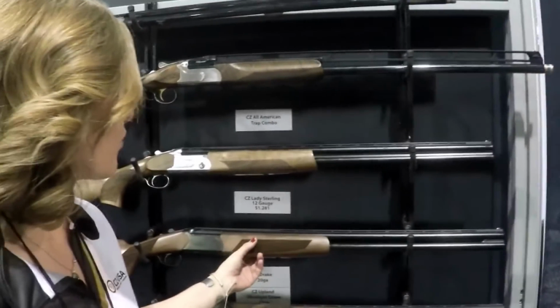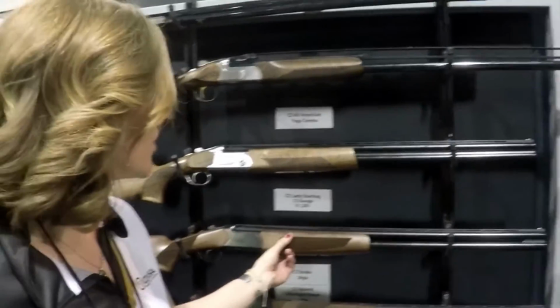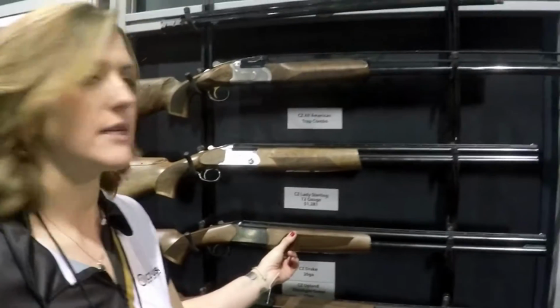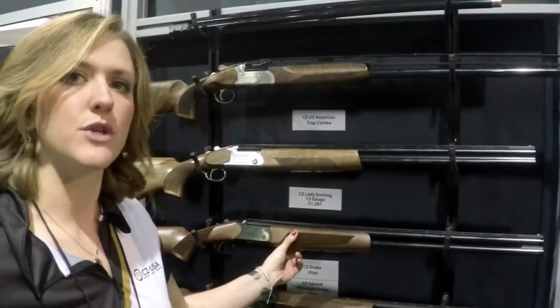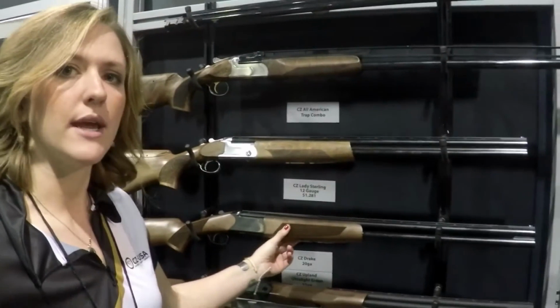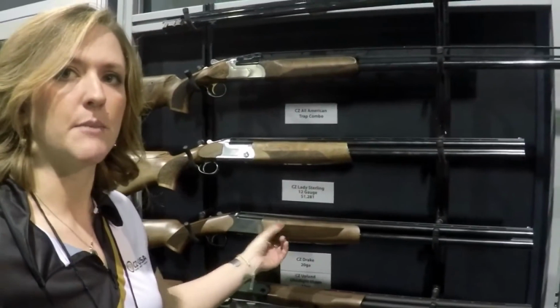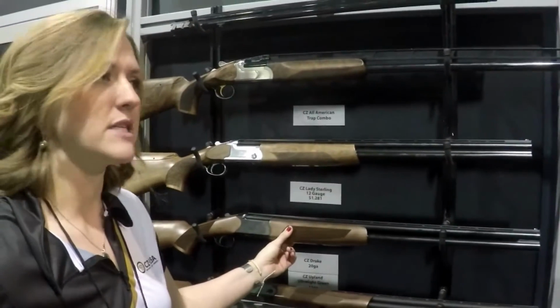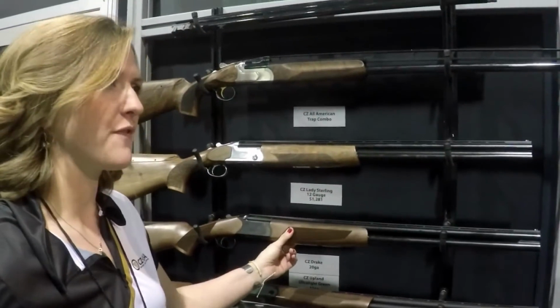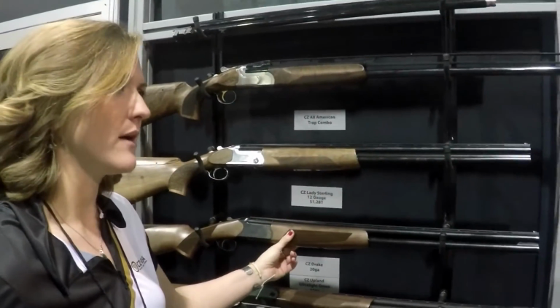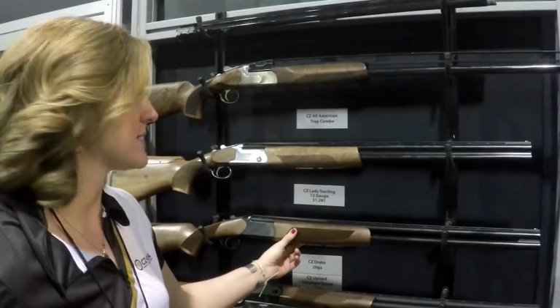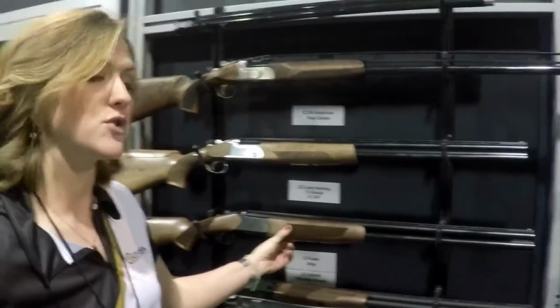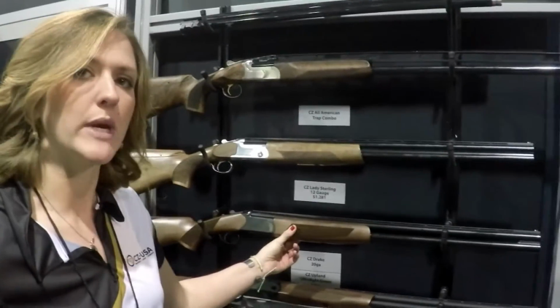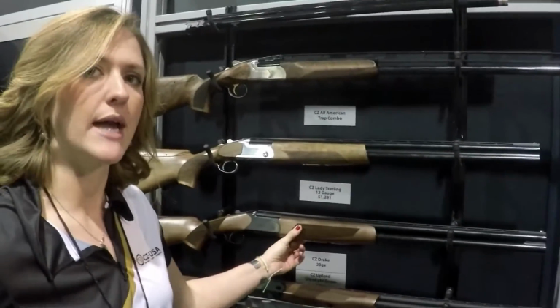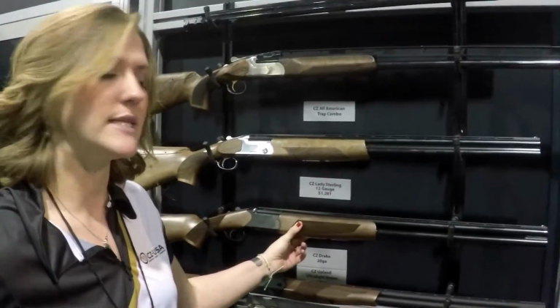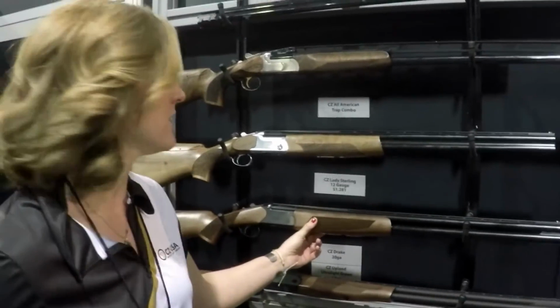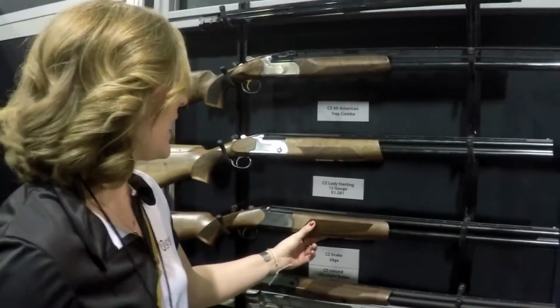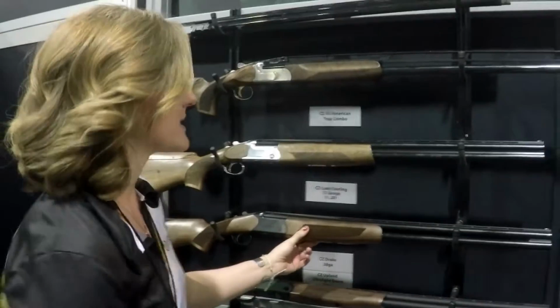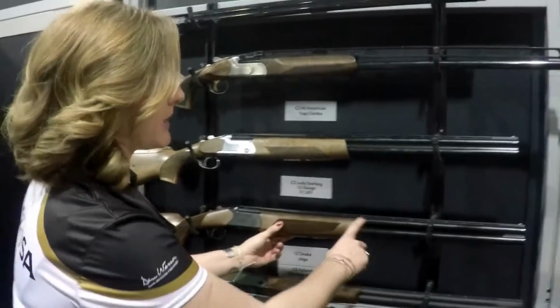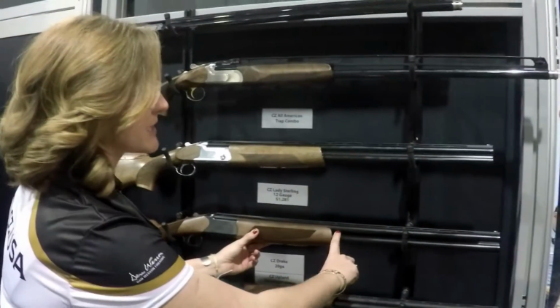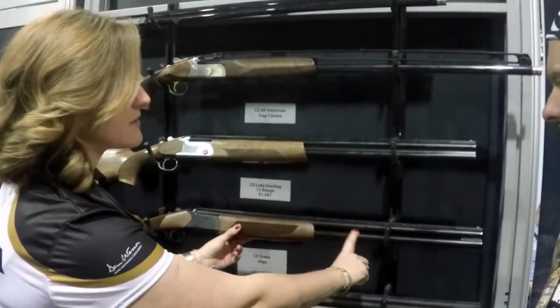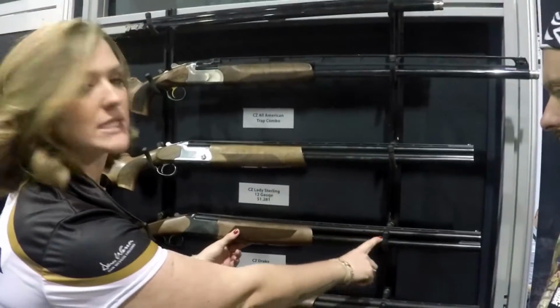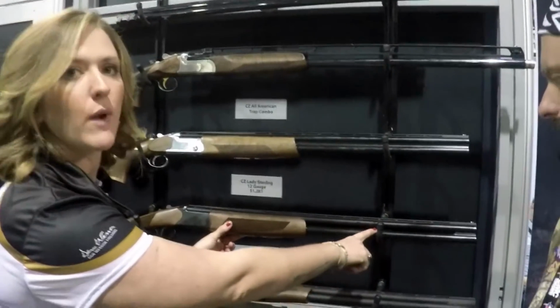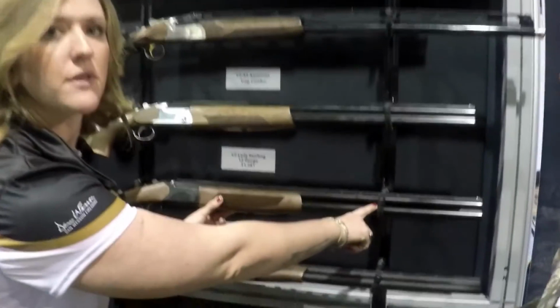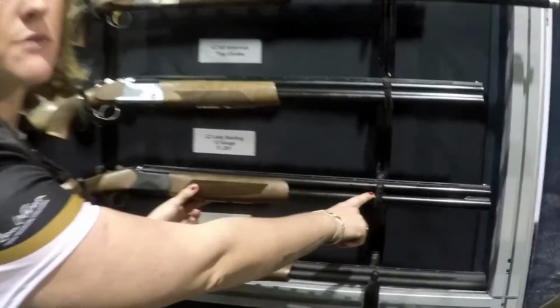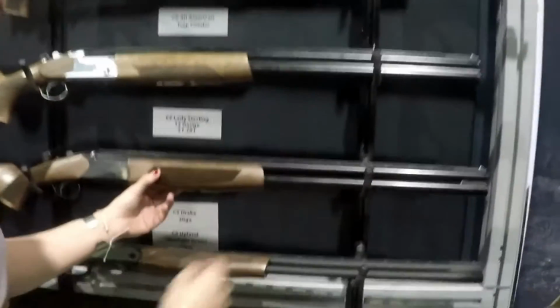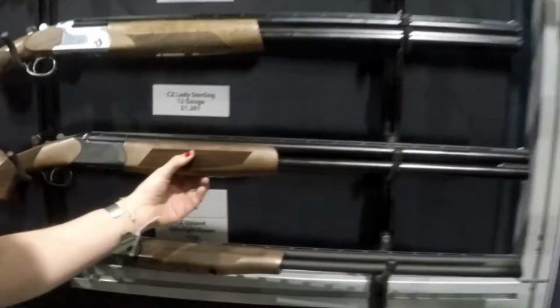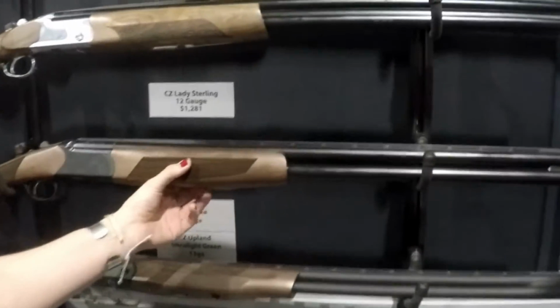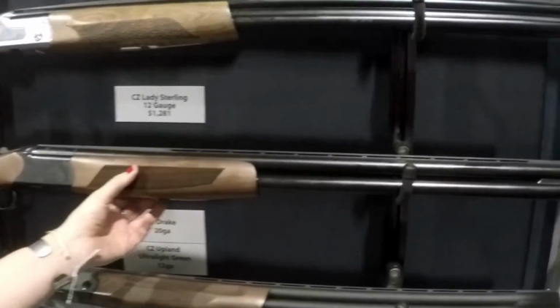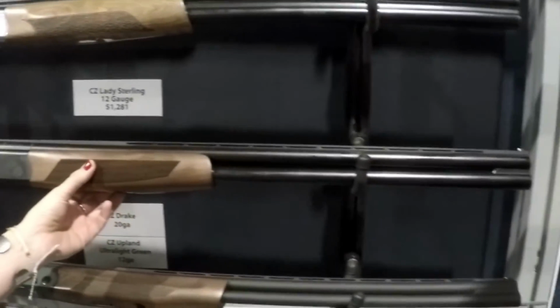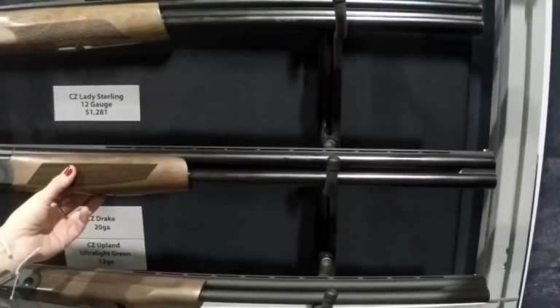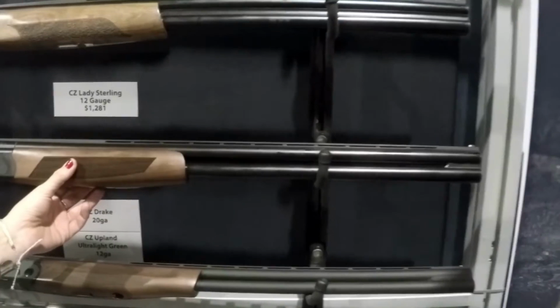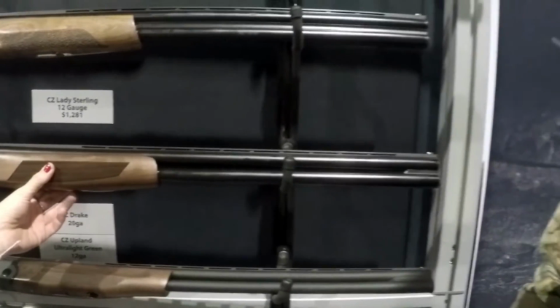Our newest is called the Drake. It's going to be your best bang for the buck — $629 retail. It's got a mid-rib delete, so it's lightweight for in the field, but it's also a clay-crushing machine with a 28-inch barrel.